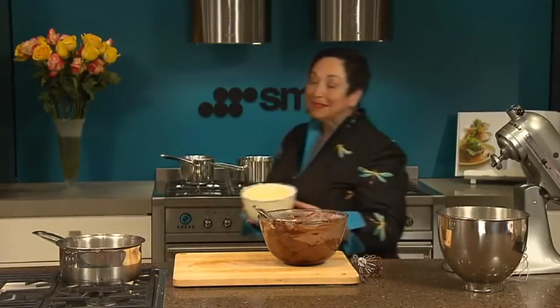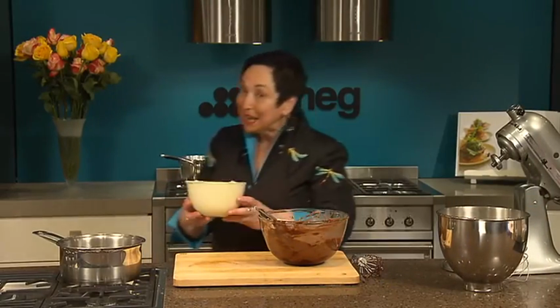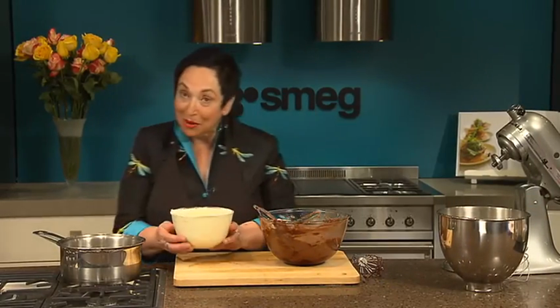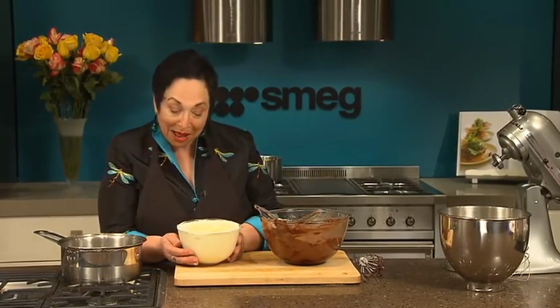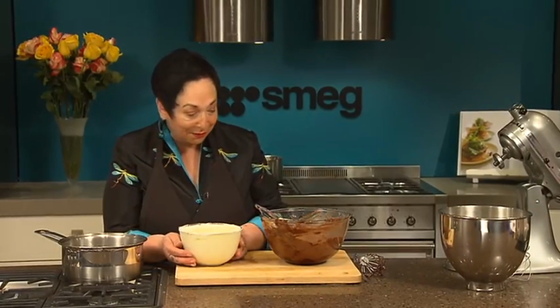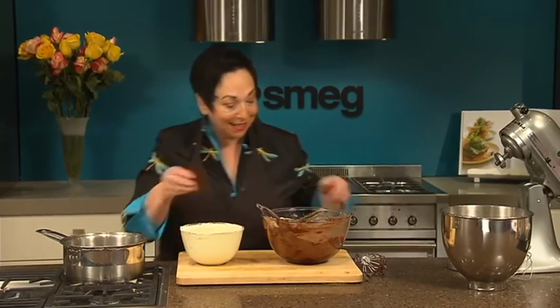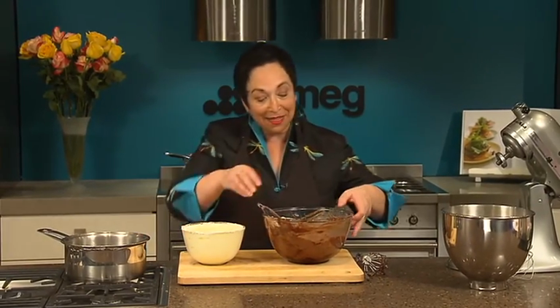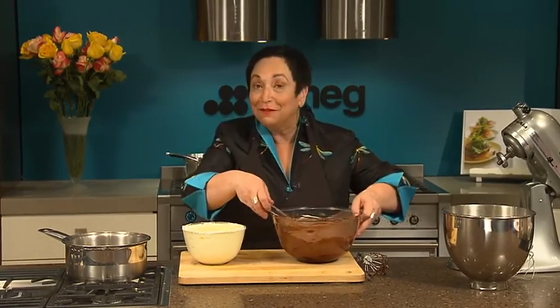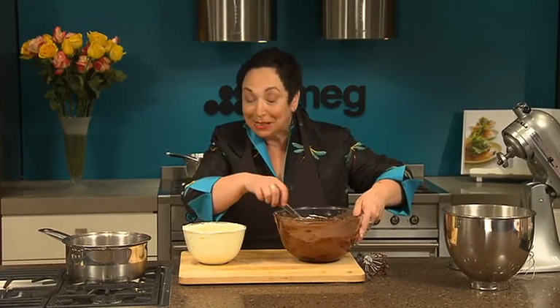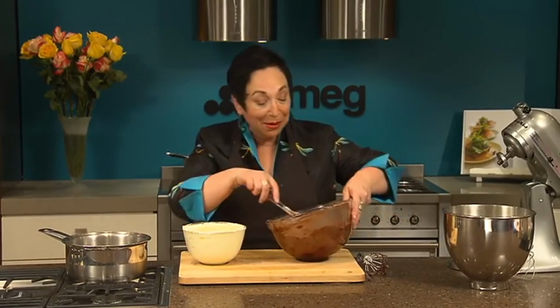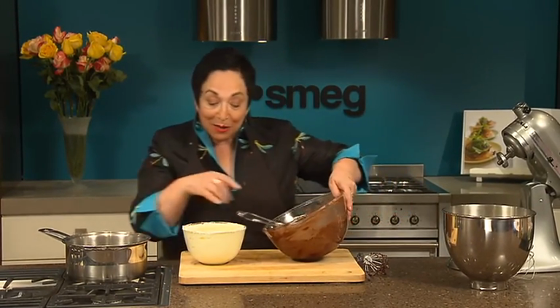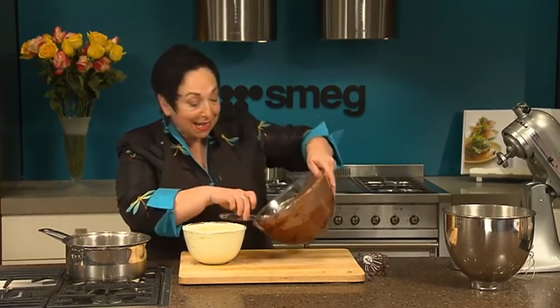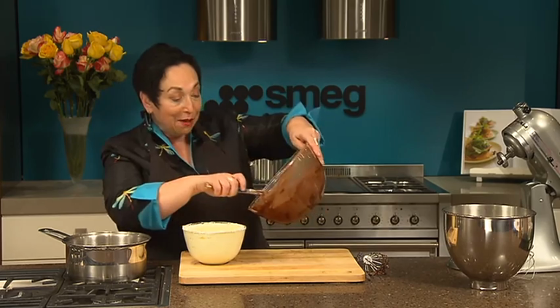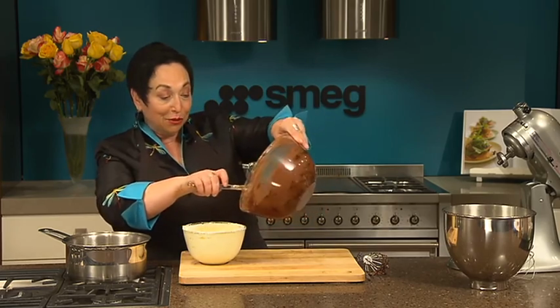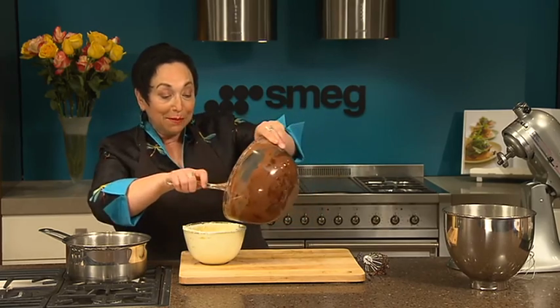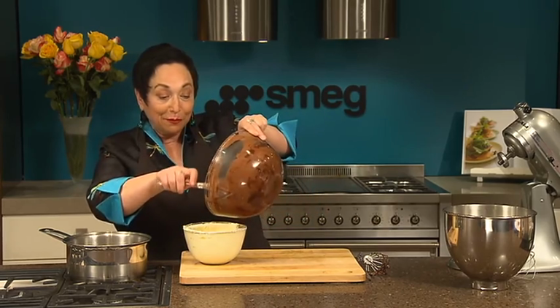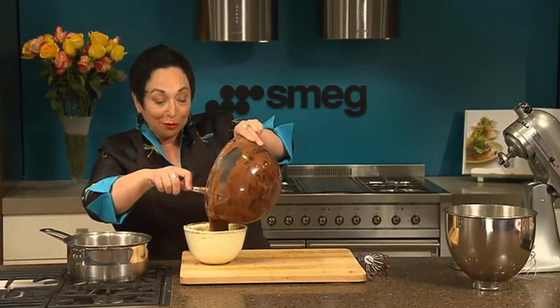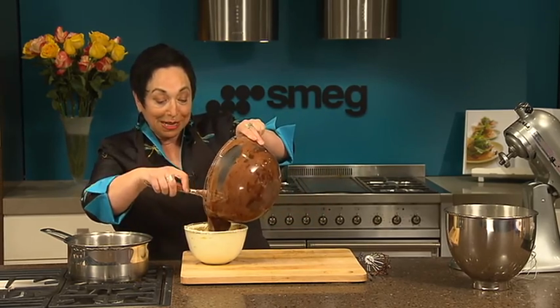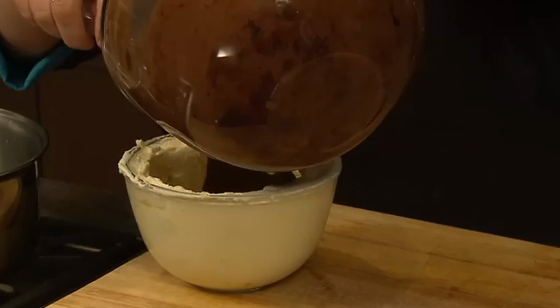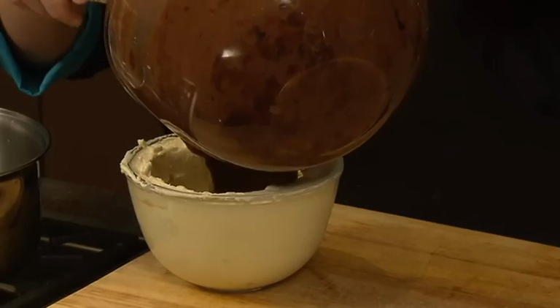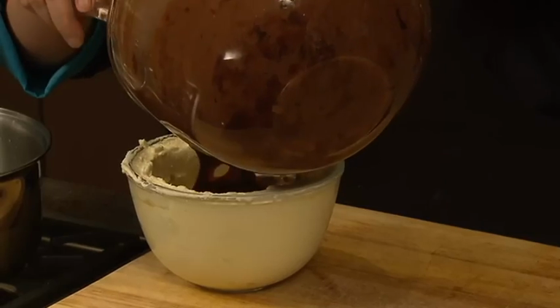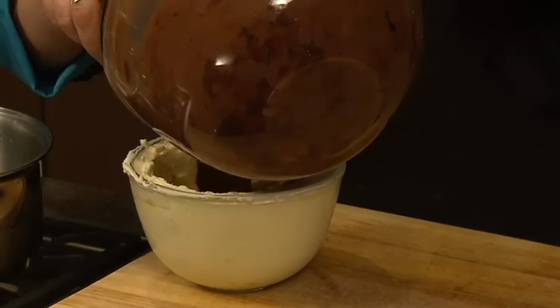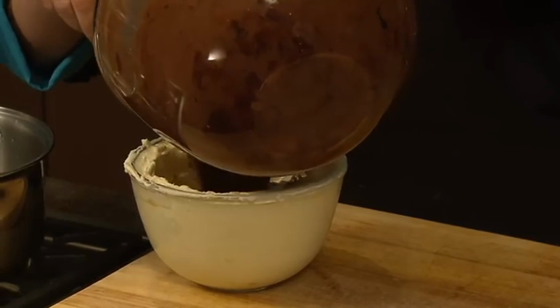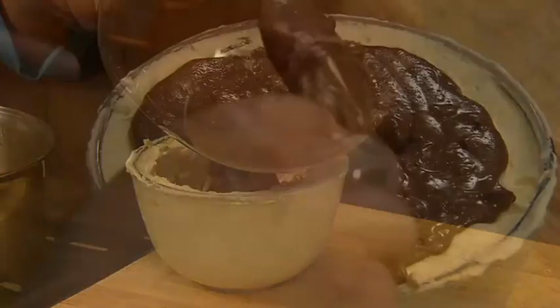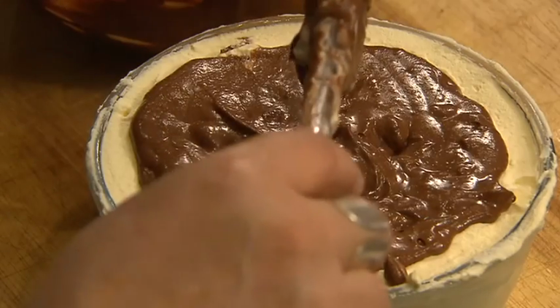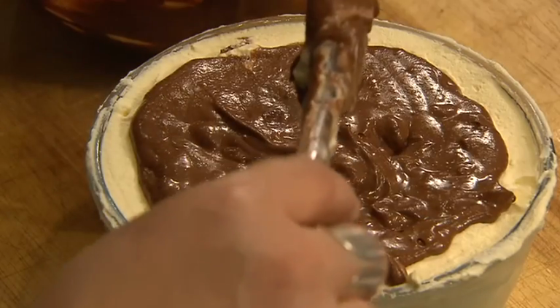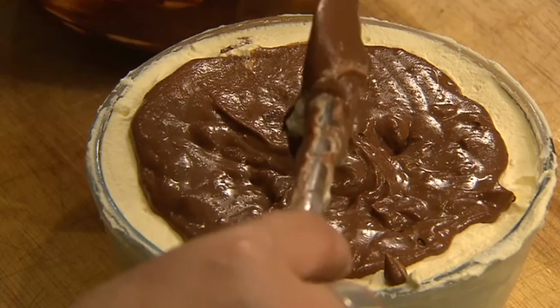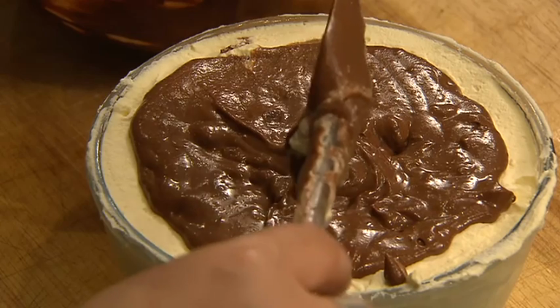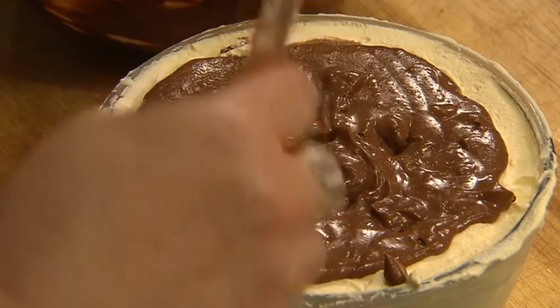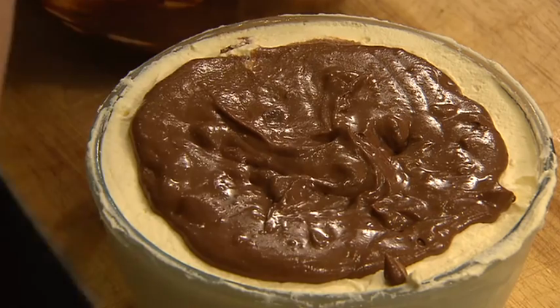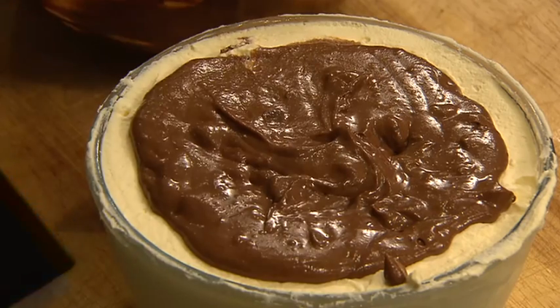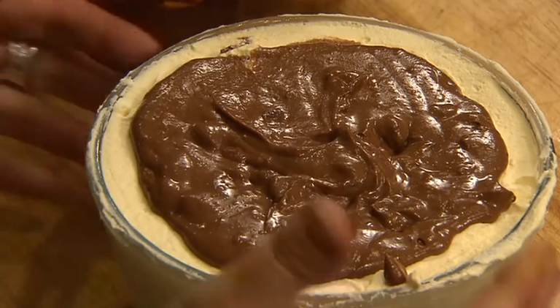Take the bowl out of the freezer and fill it up — you can see how the cream has frozen into a gorgeous shell. That goes back into the freezer to set overnight.